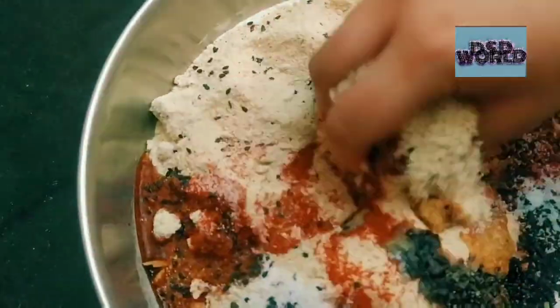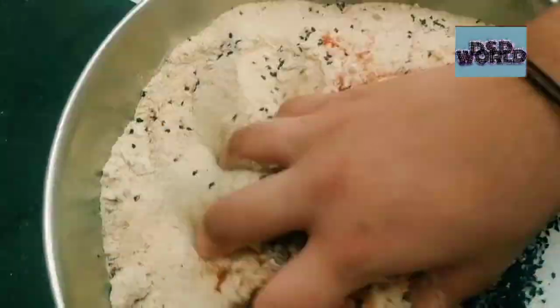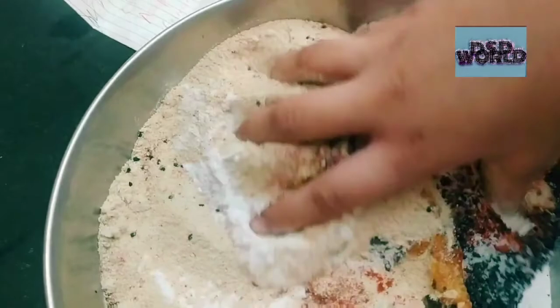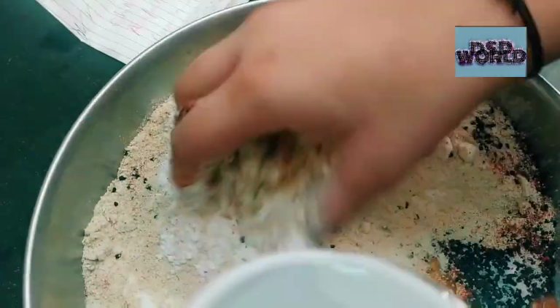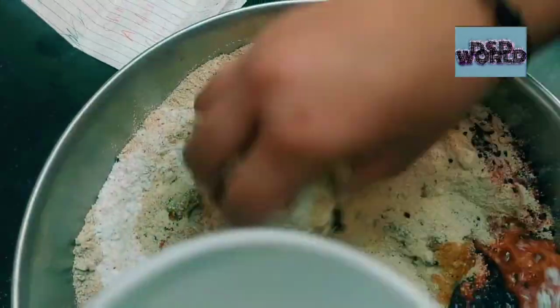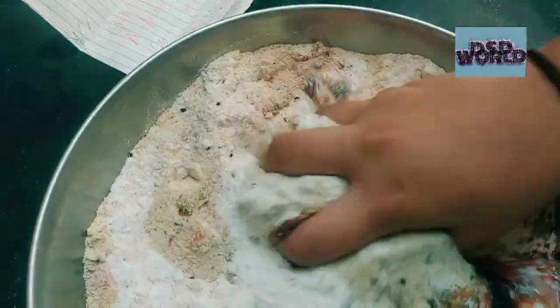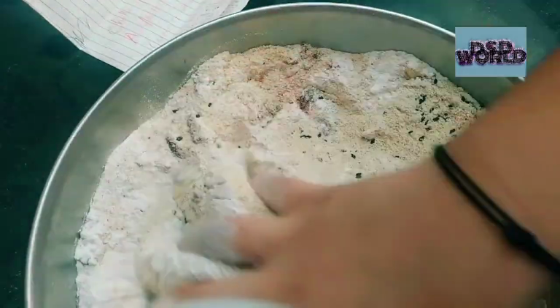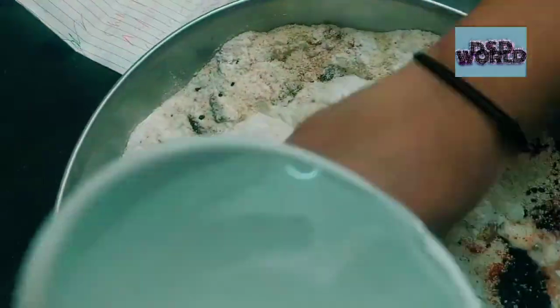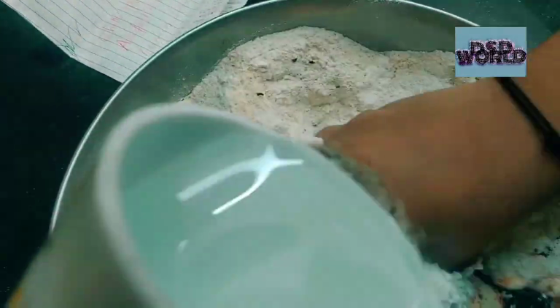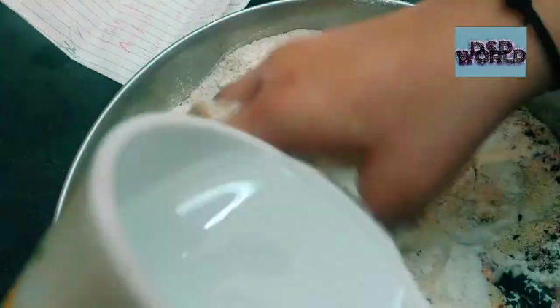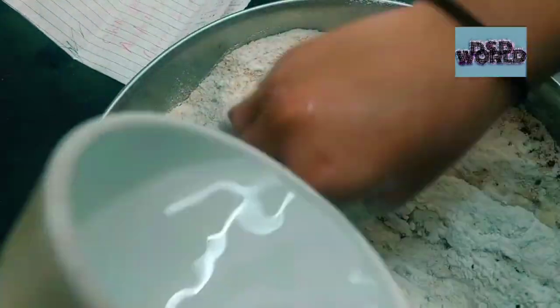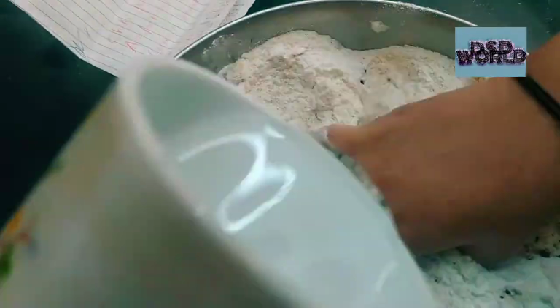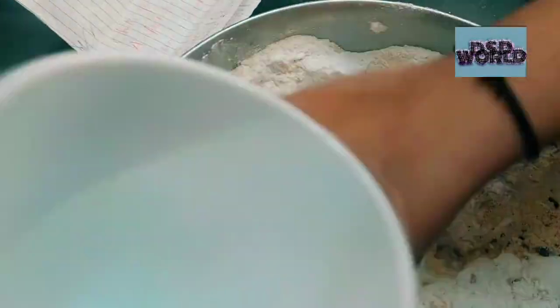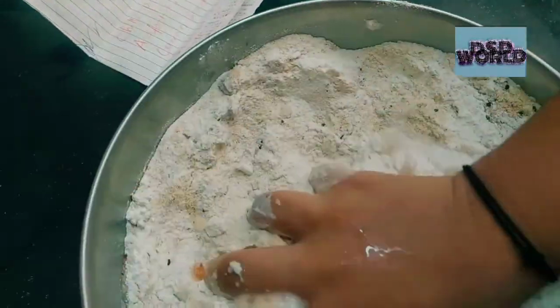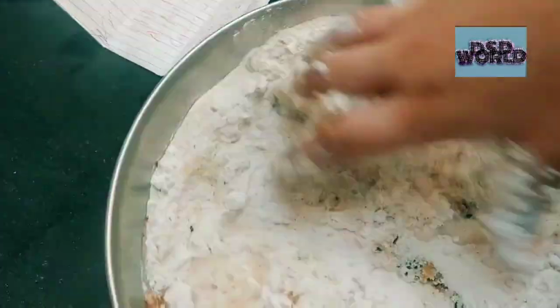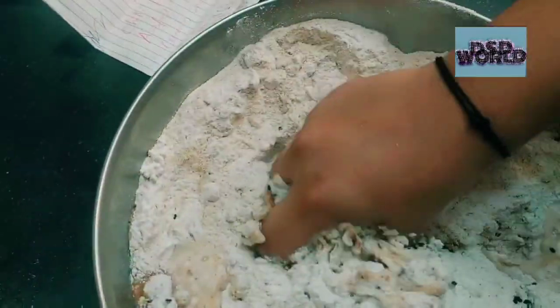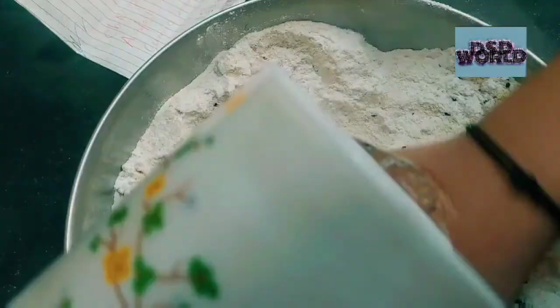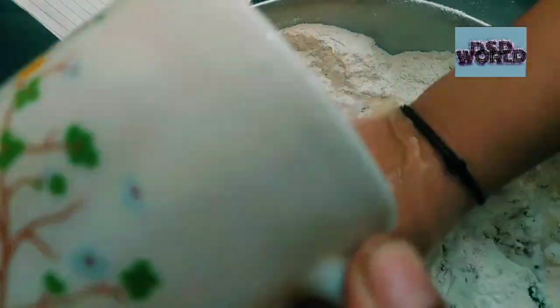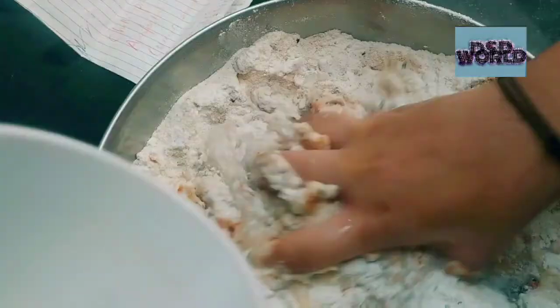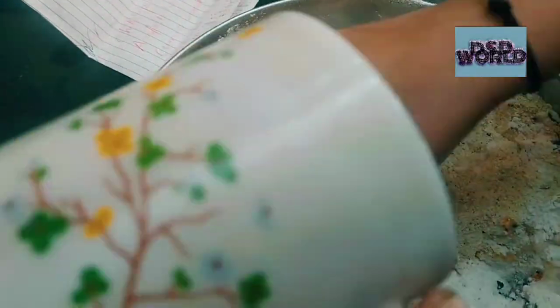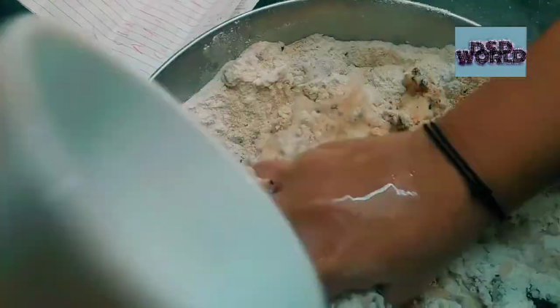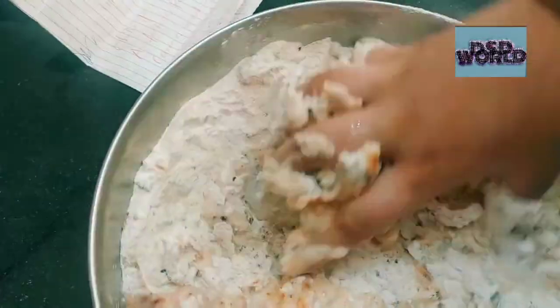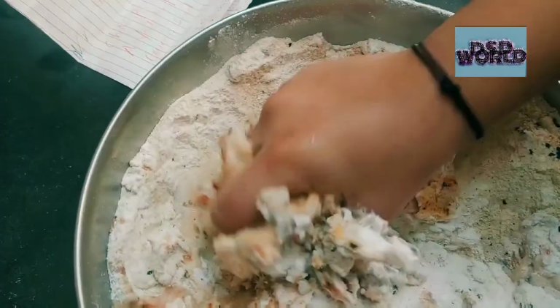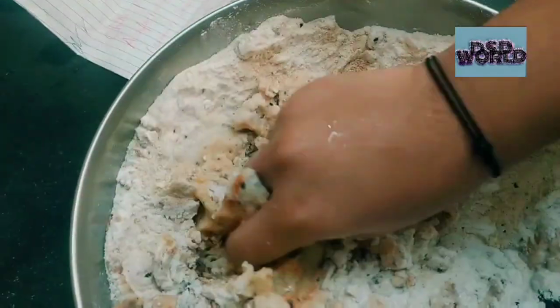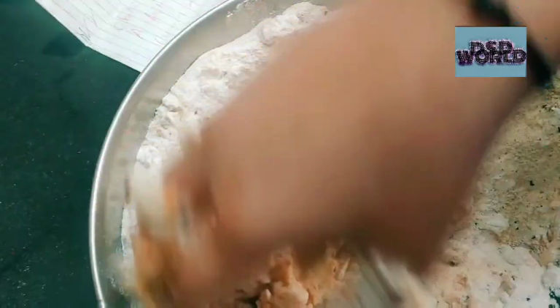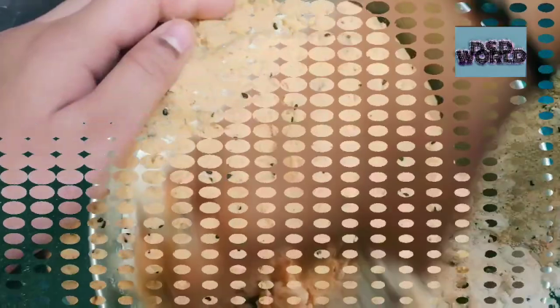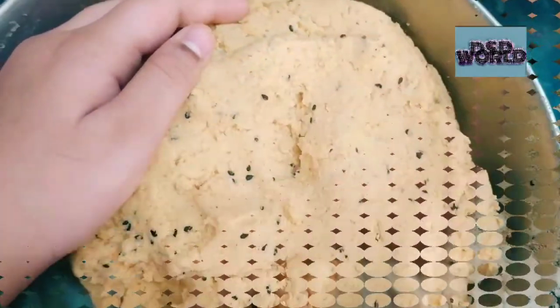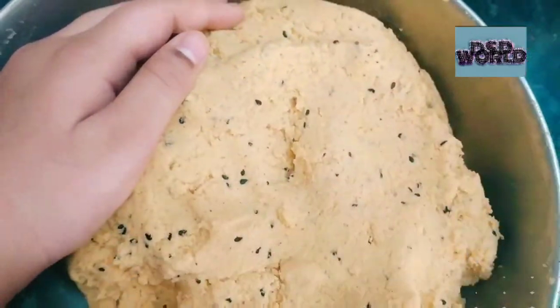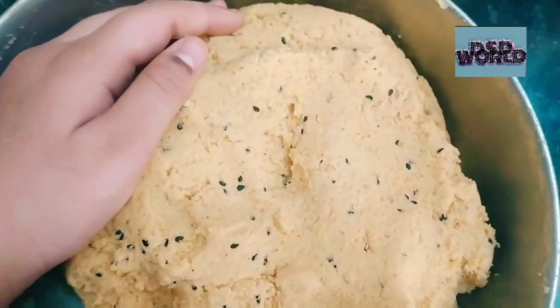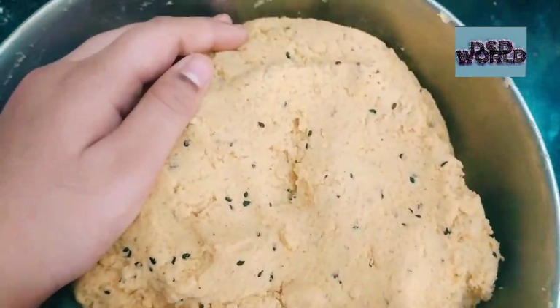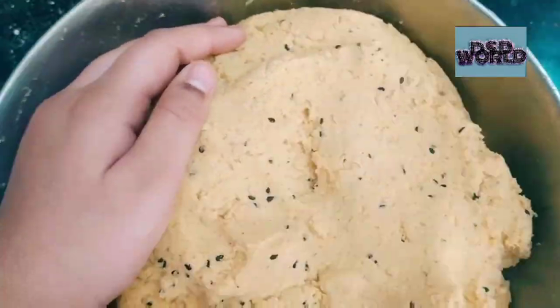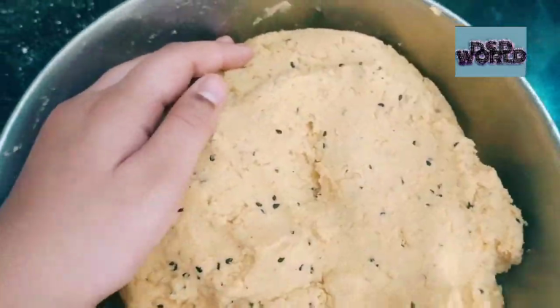Now I am going to knead it well until it makes a perfect dough. The dough is ready.